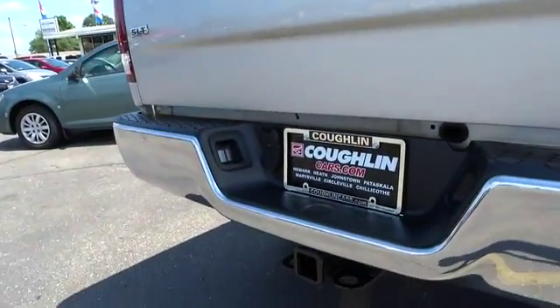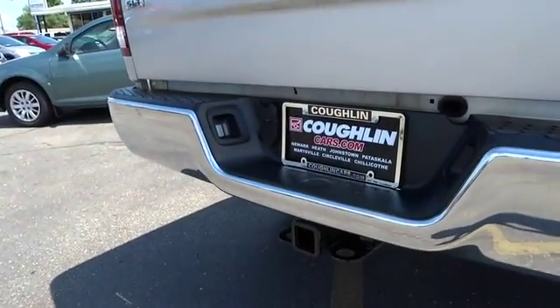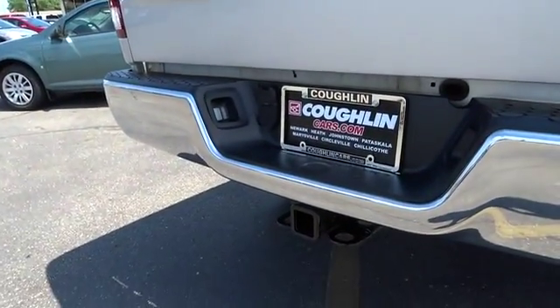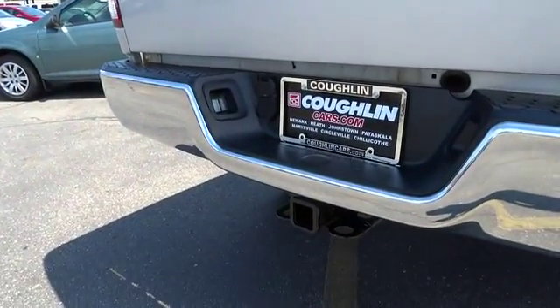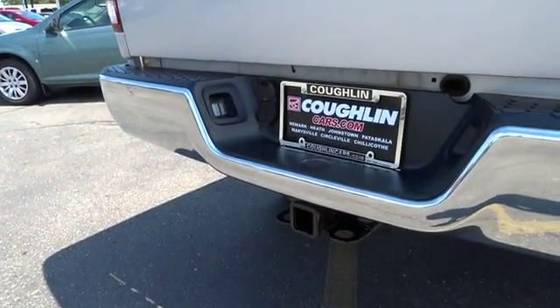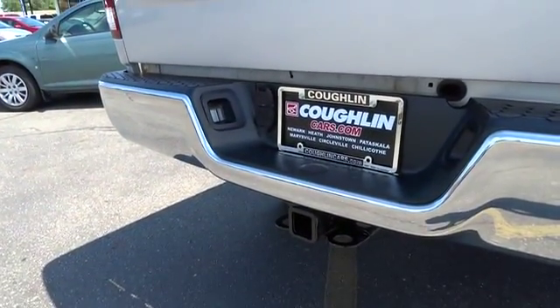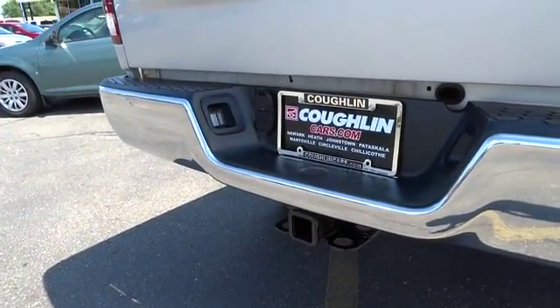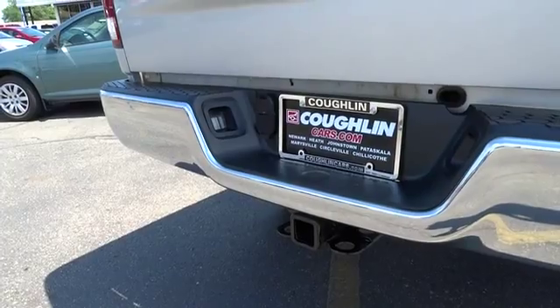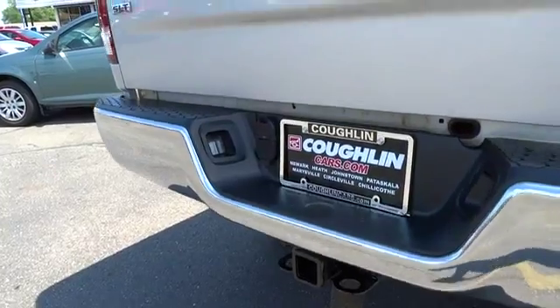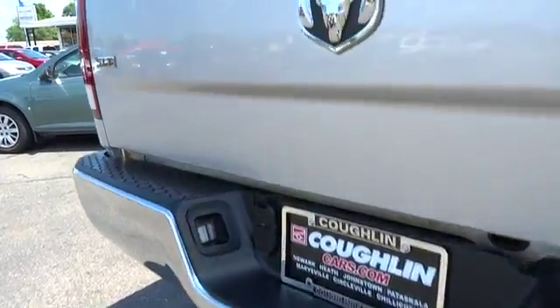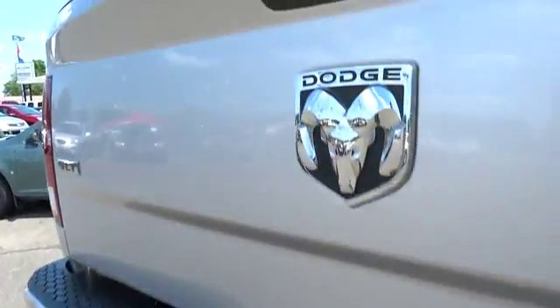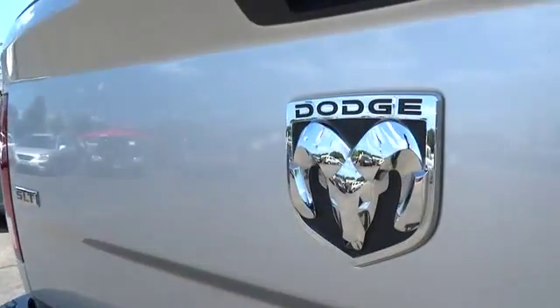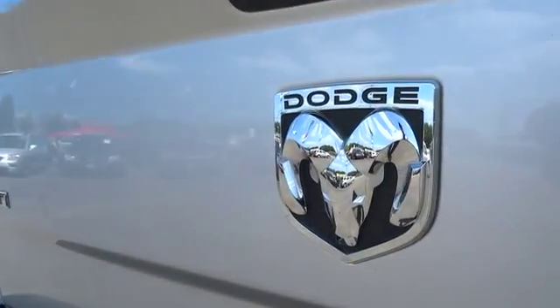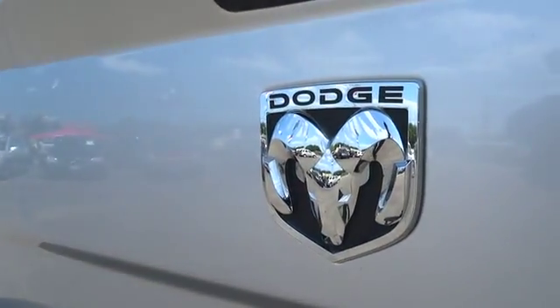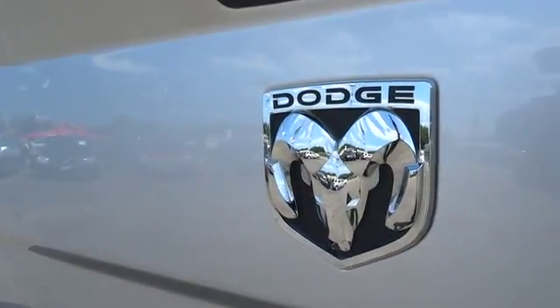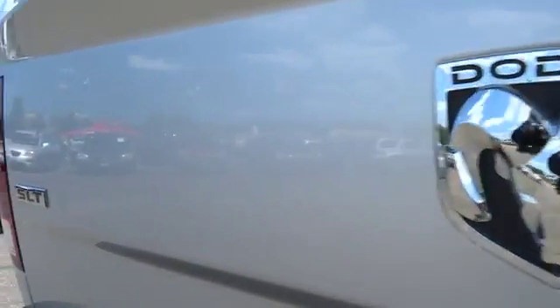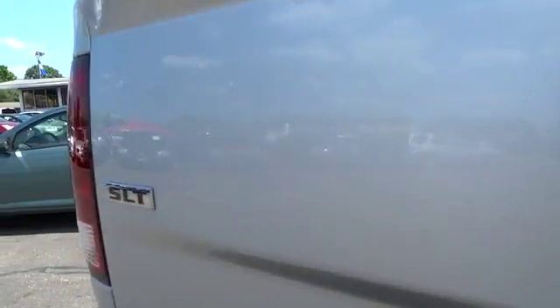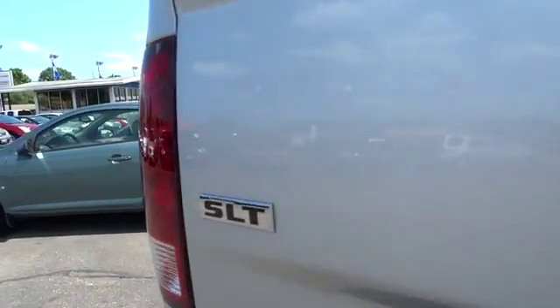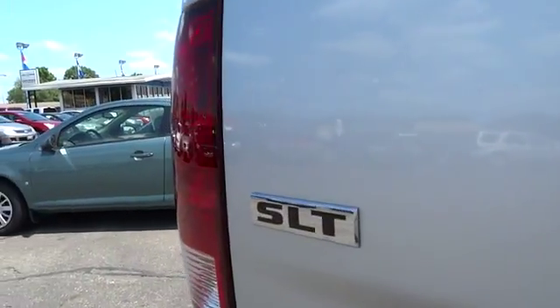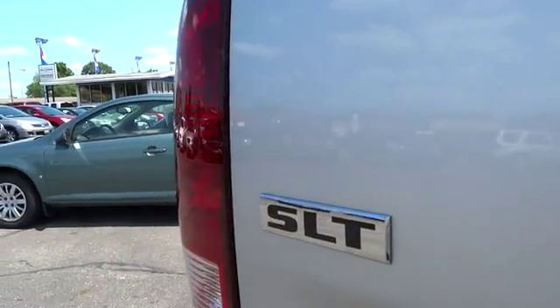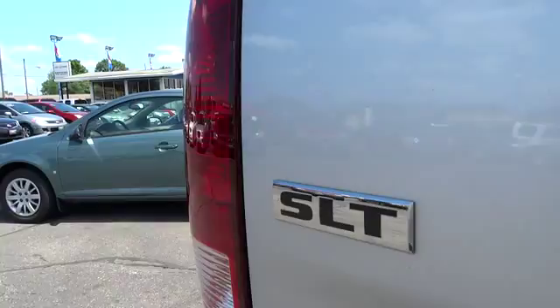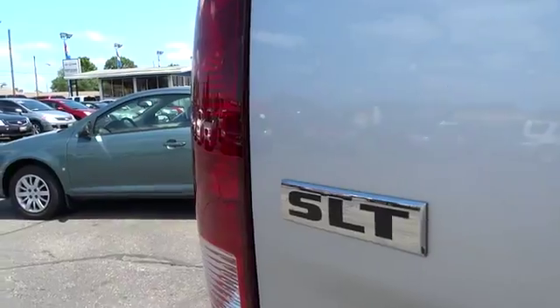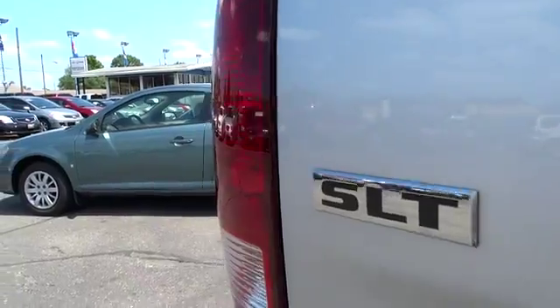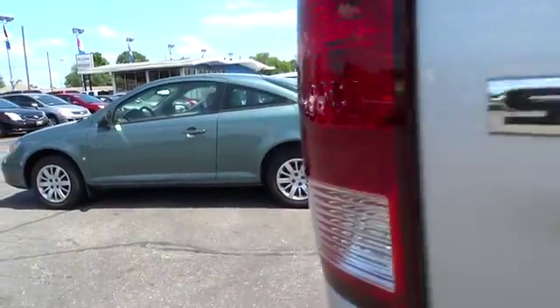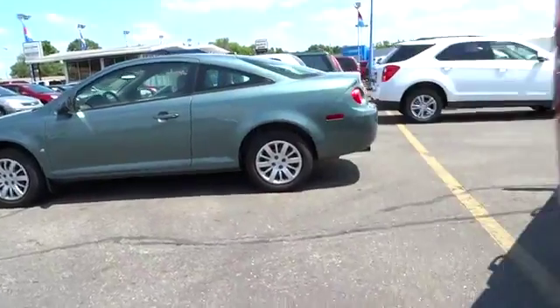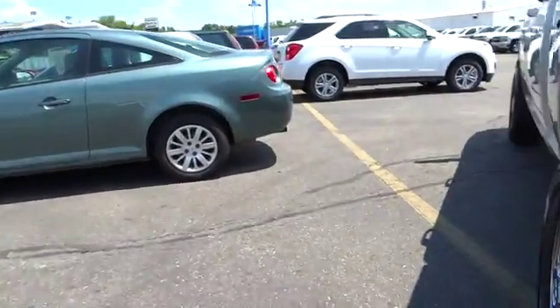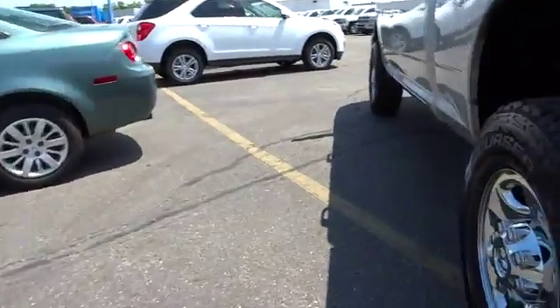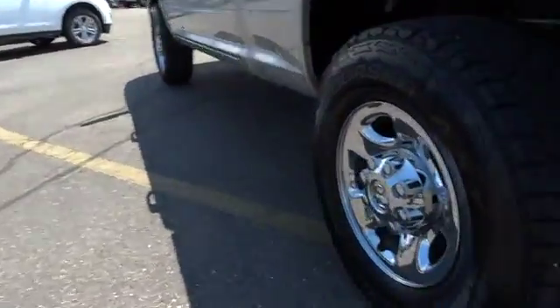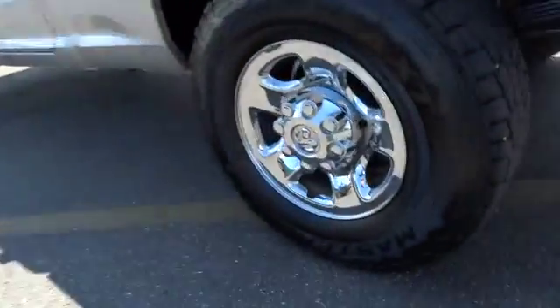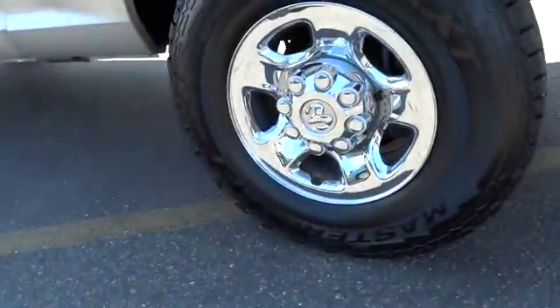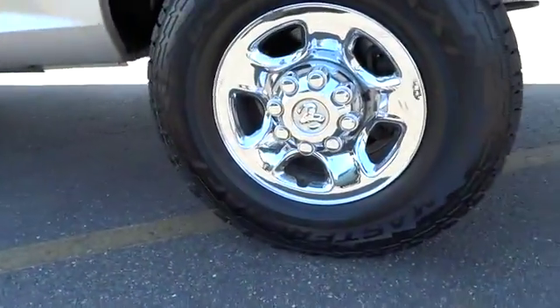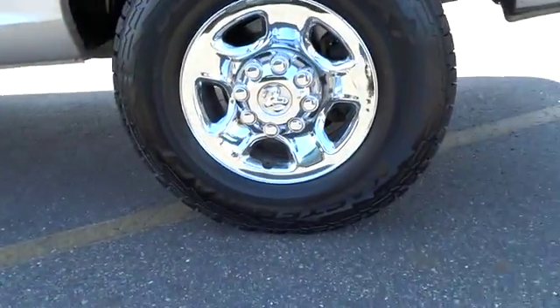Anti-lock braking system, air conditioning, front adjustable steering wheel, driver airbag, power steering, cruise control, keyless entry, four-wheel disc brakes, four-wheel drive.